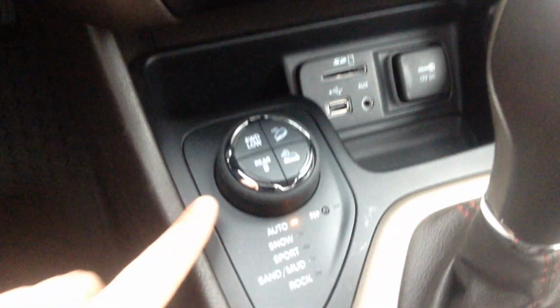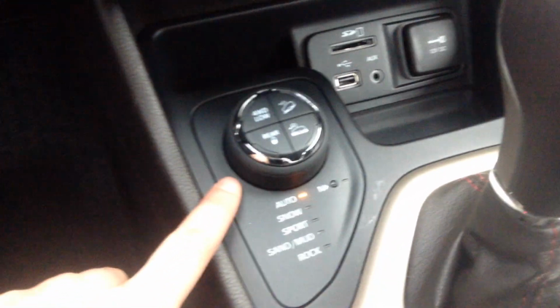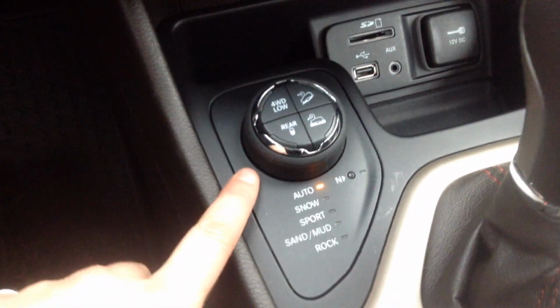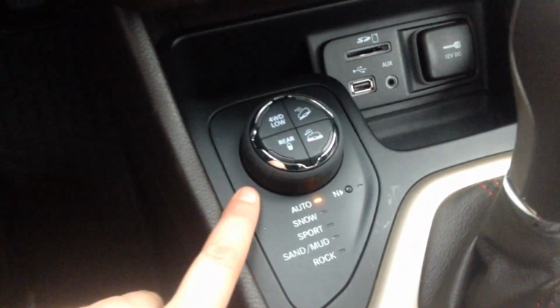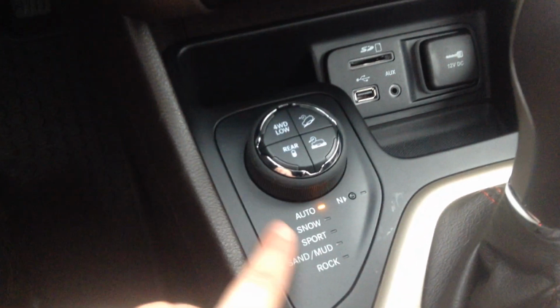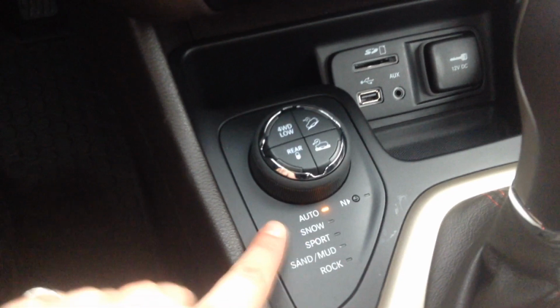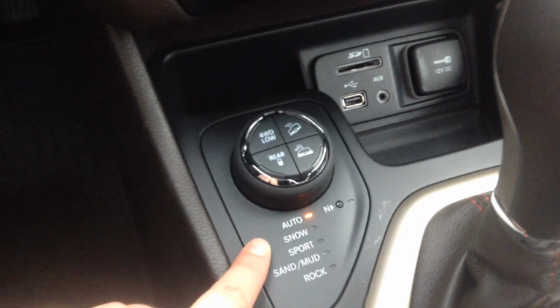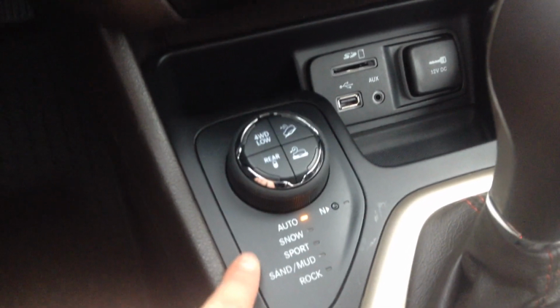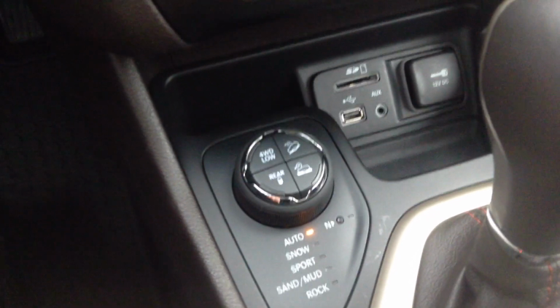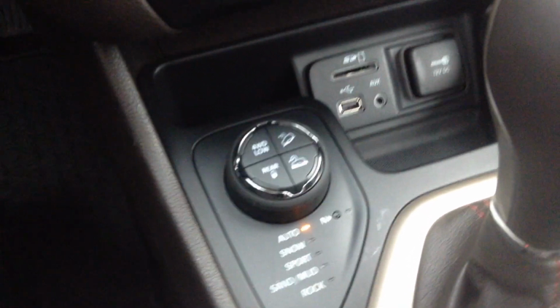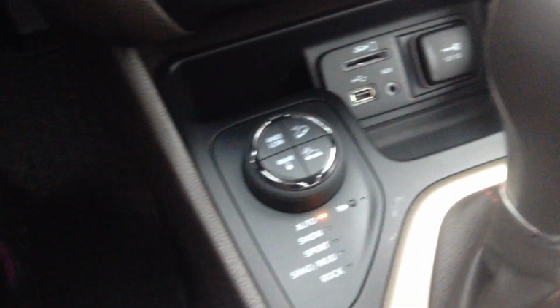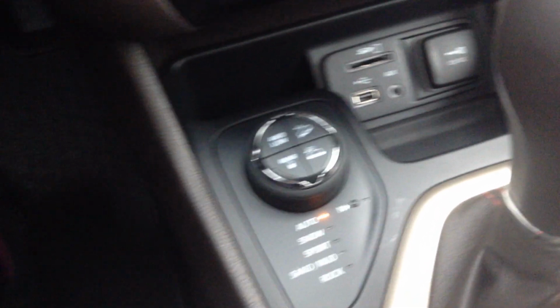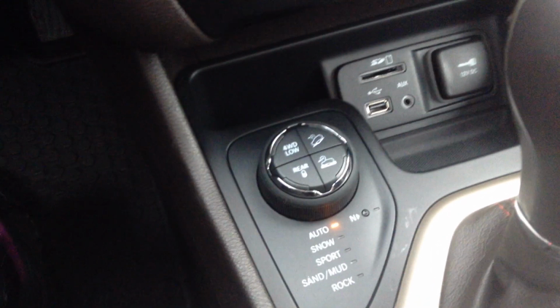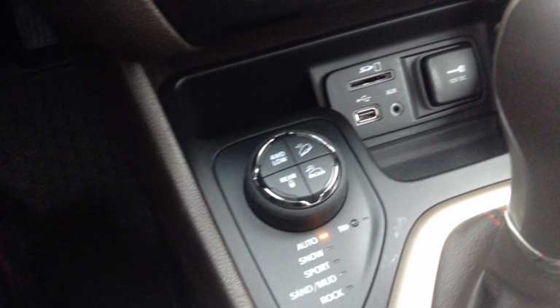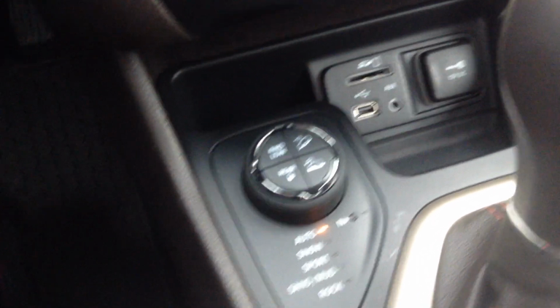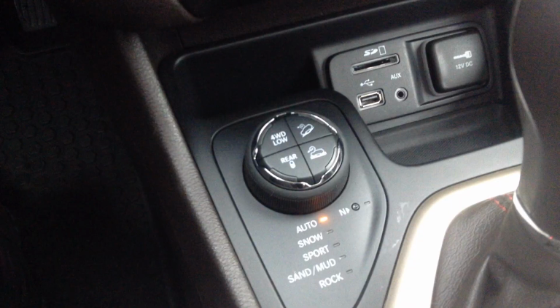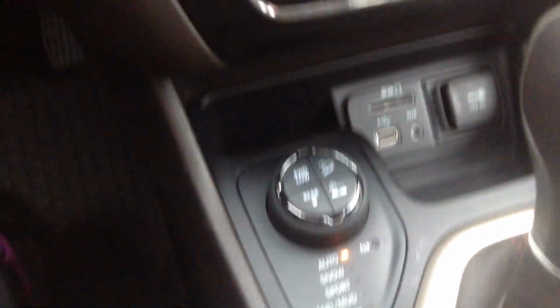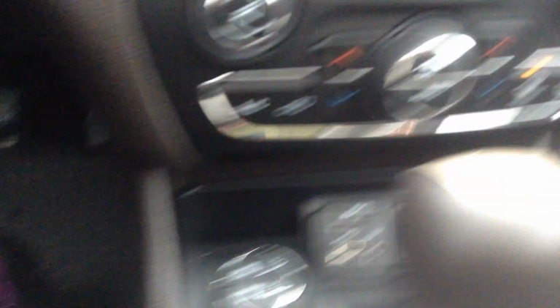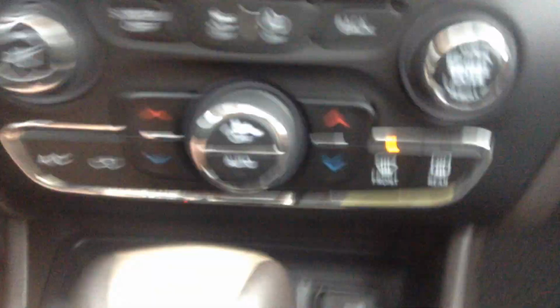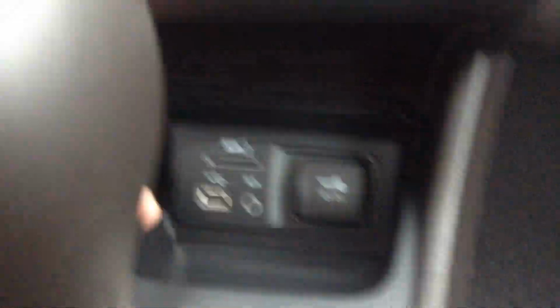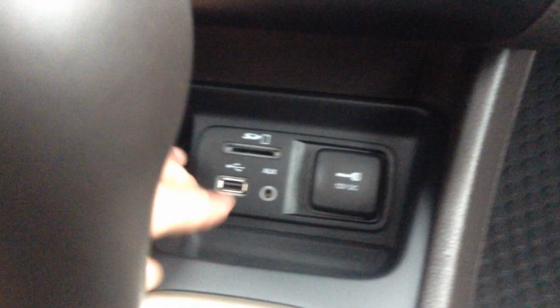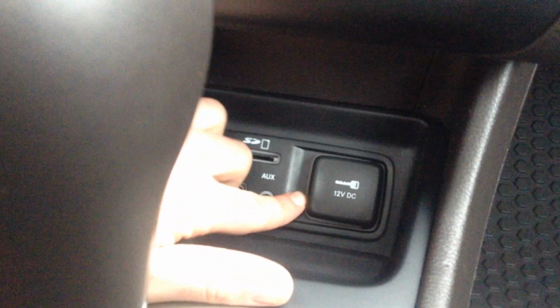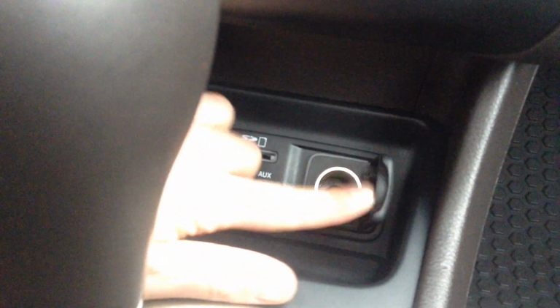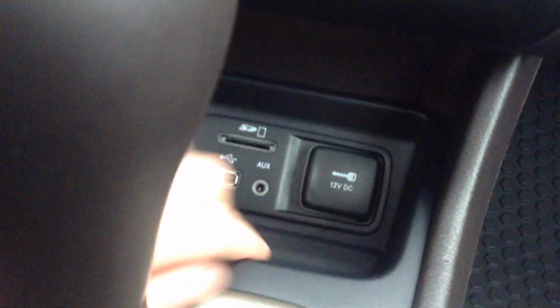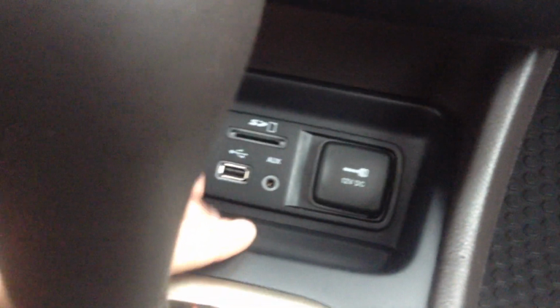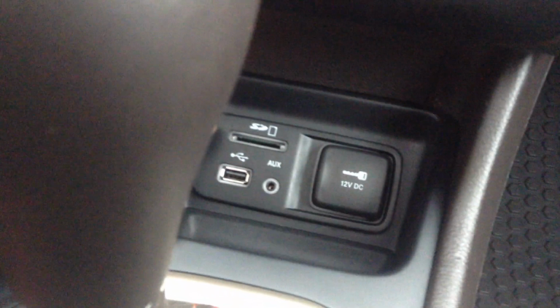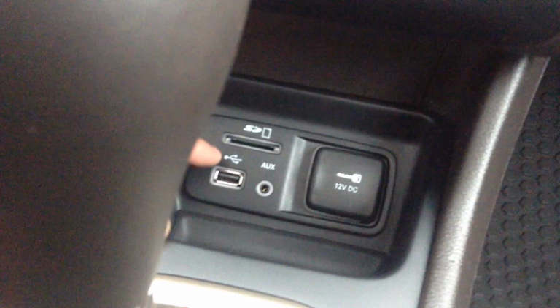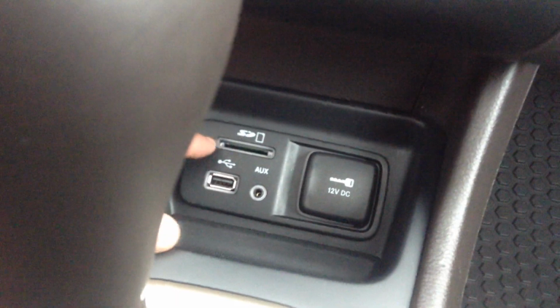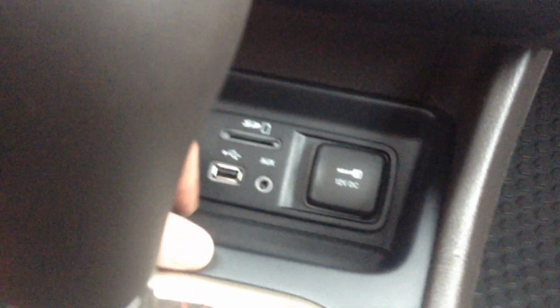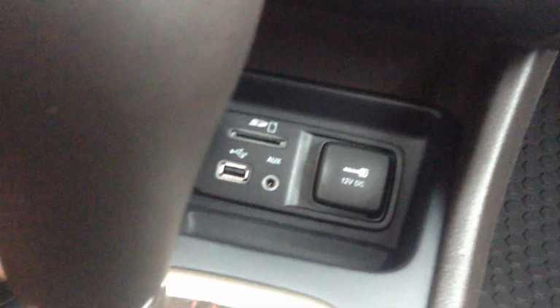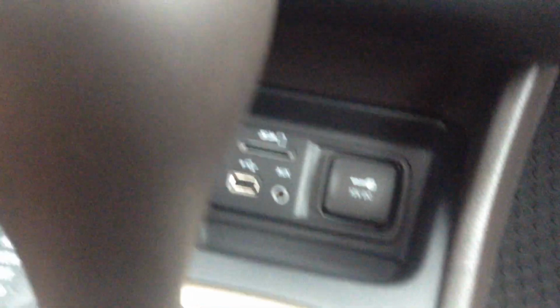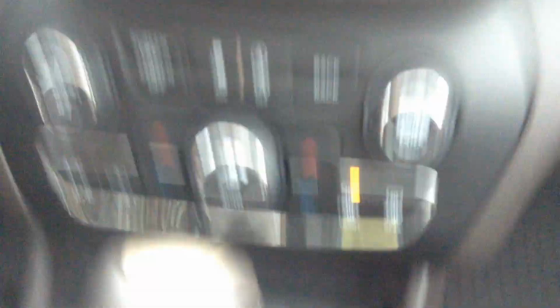Down here you have your four-wheel drive modes. You also have your snow, sport, sand, mud, and rock modes. This is the Trailhawk Edition so it's got all of those extra modes for you. Over here you have your 12-volt charging outlet, SD card slot, and USB auxiliary.